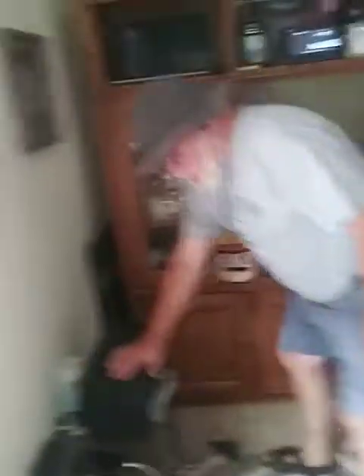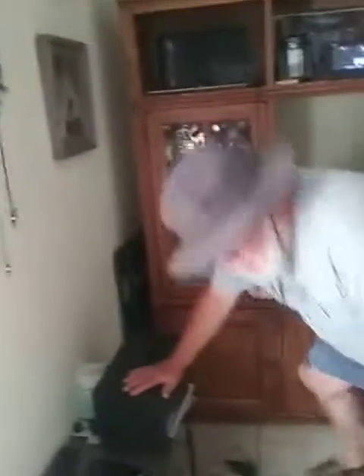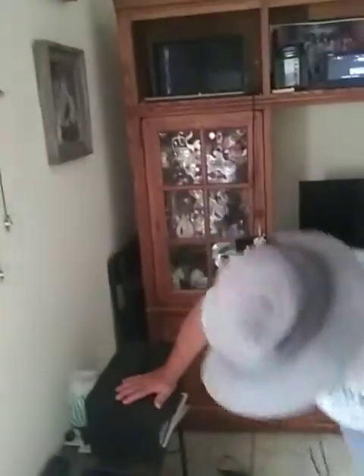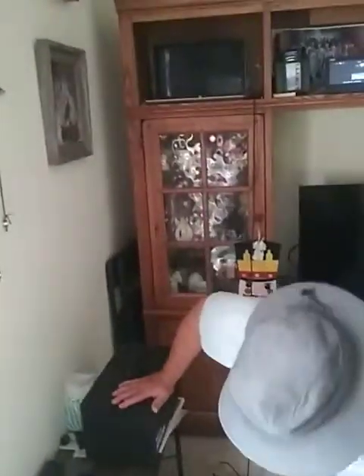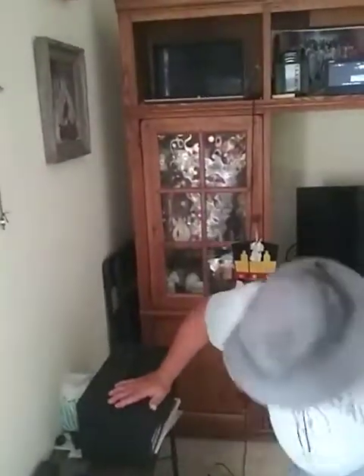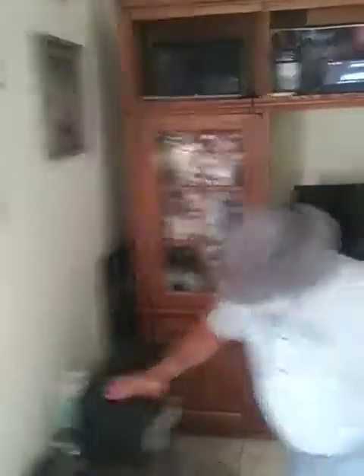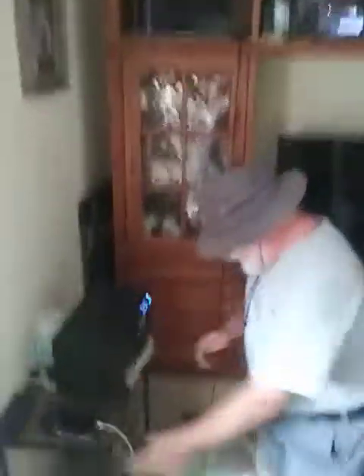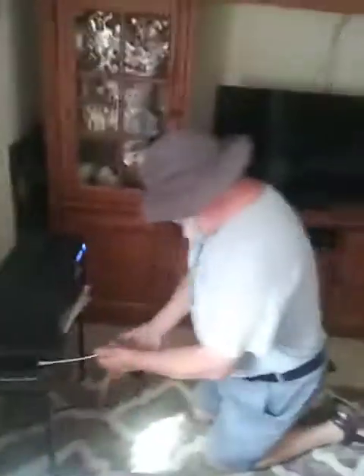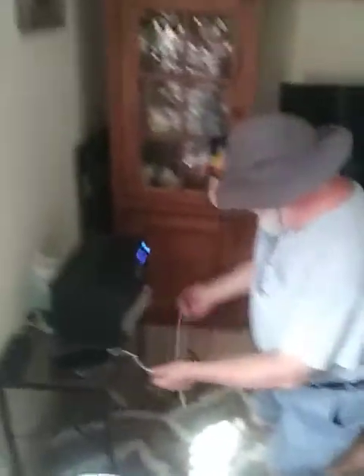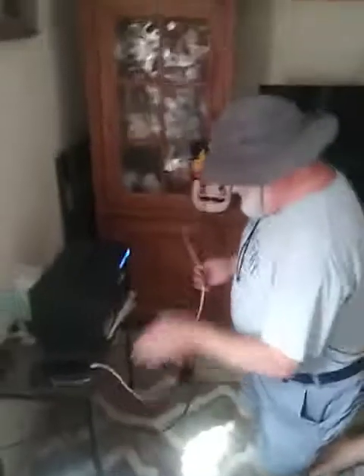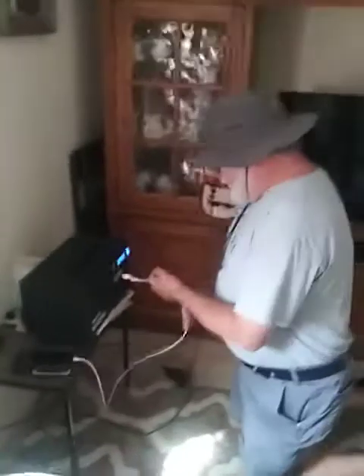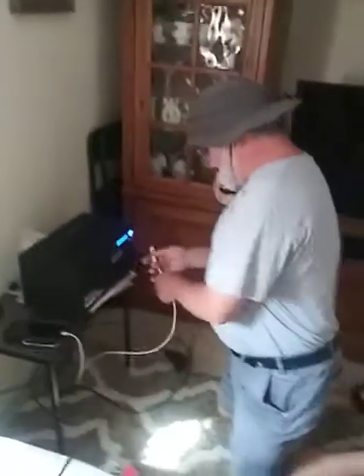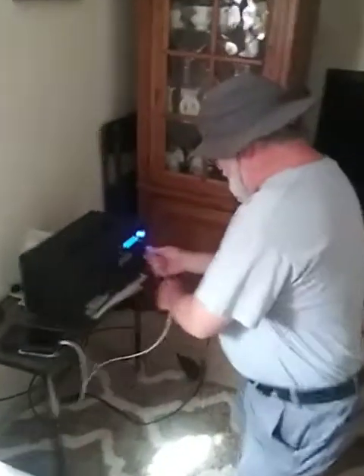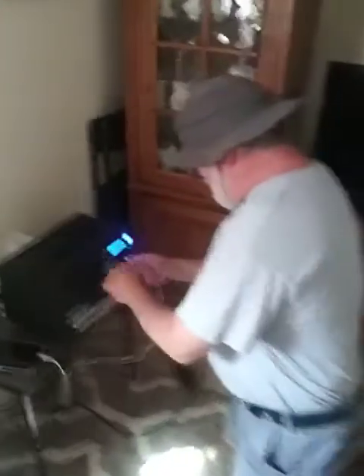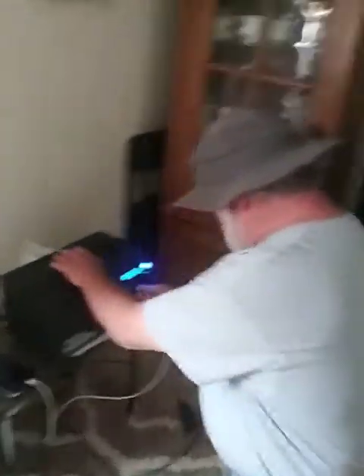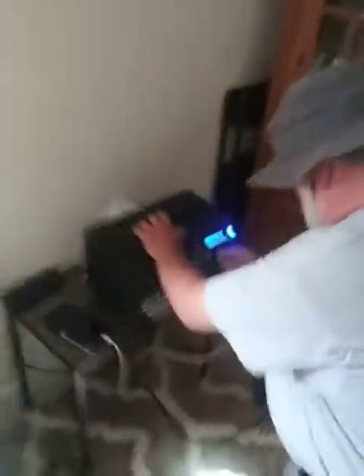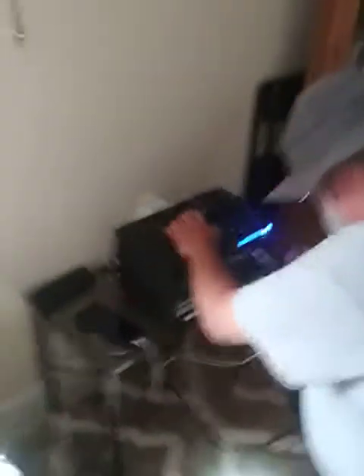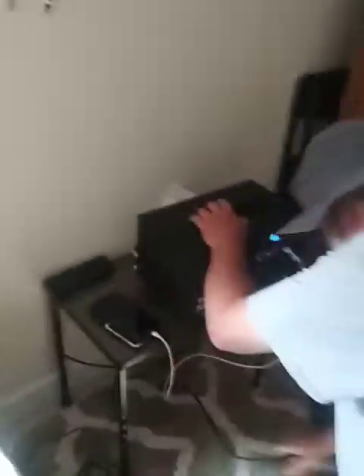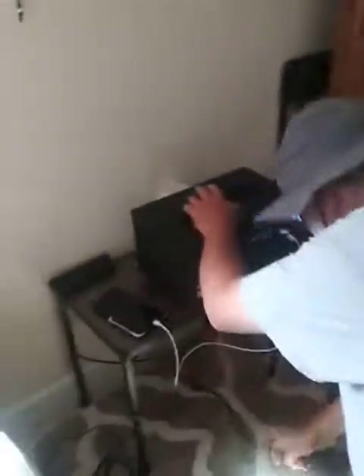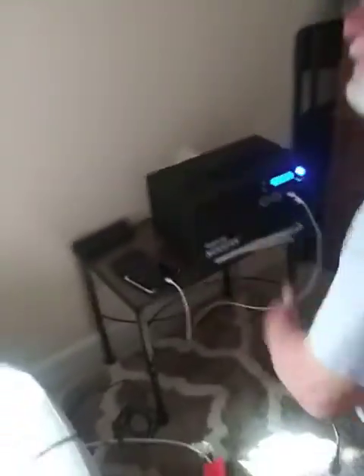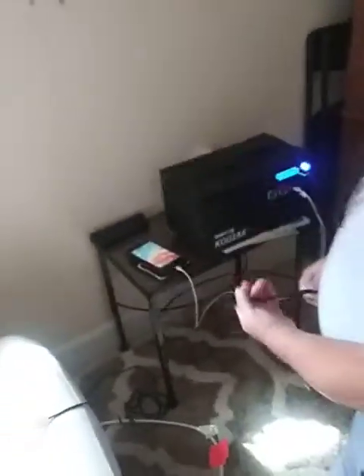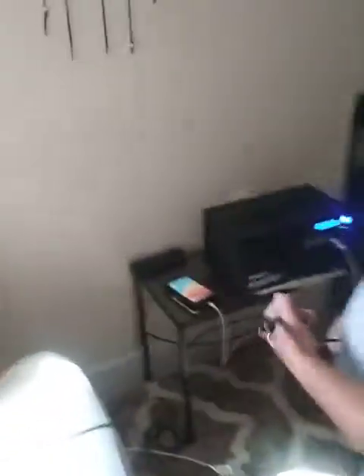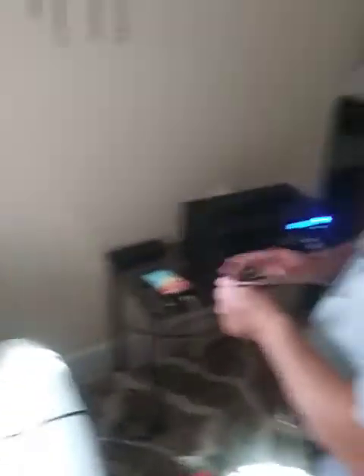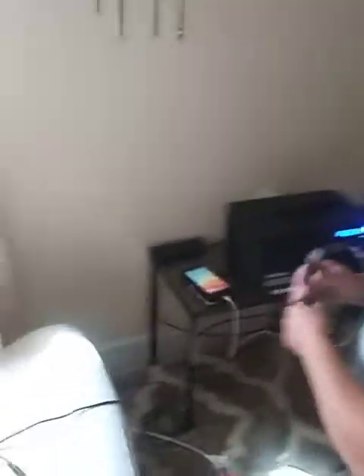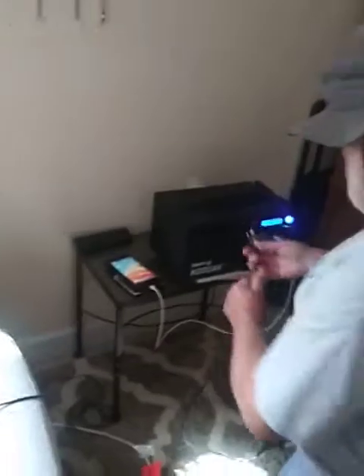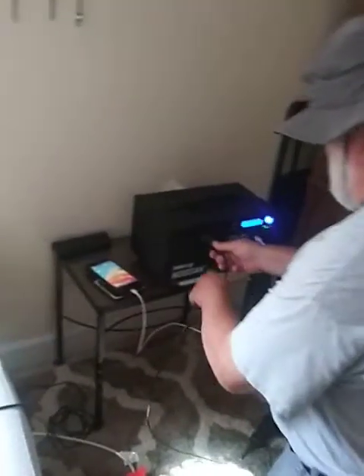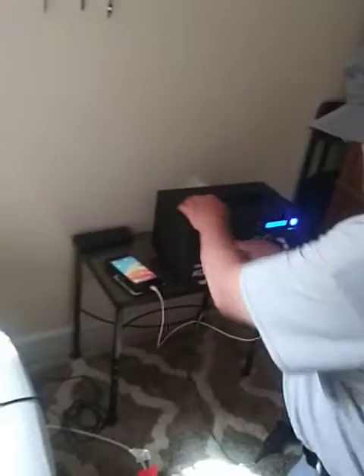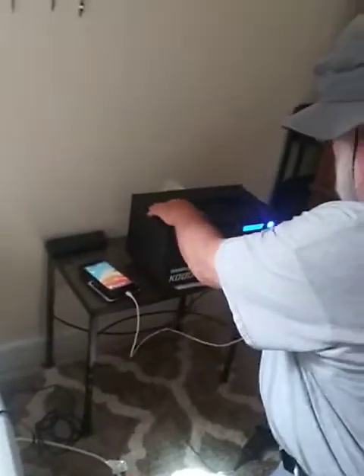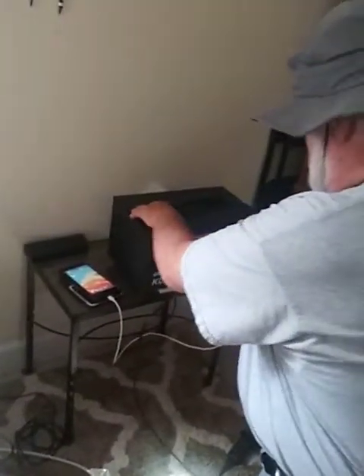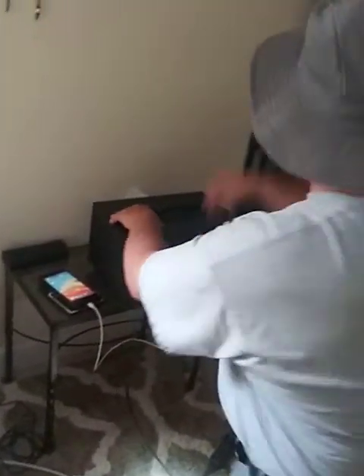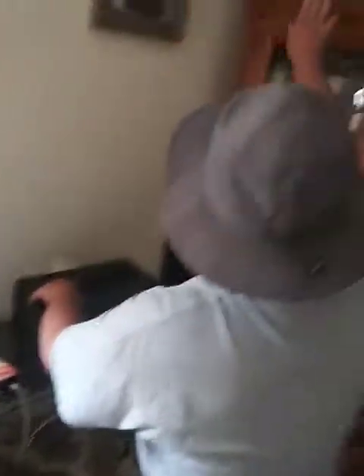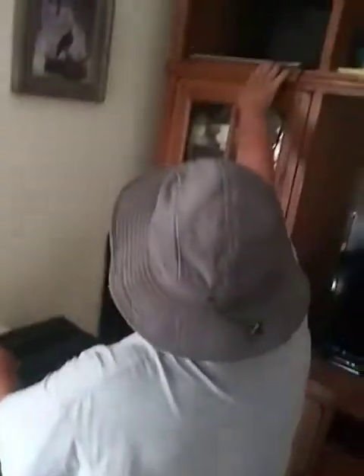All right, we're back inside now. I'm going to charge my cell phone and plug in my laptop, which is right up here.